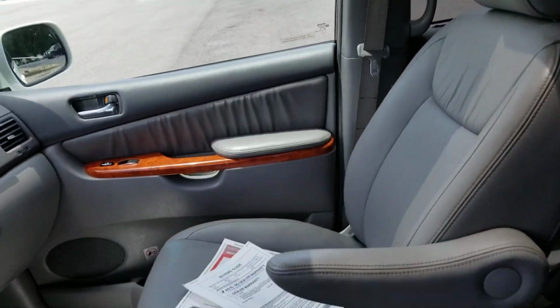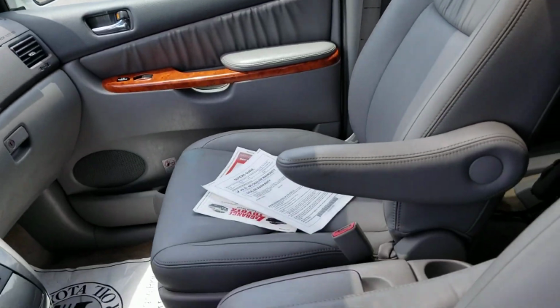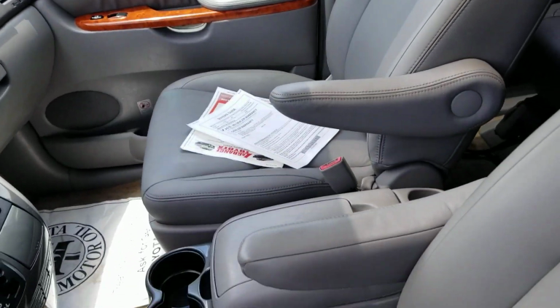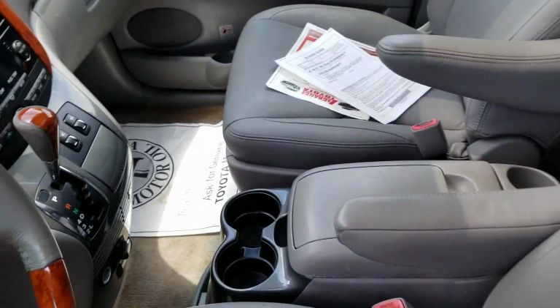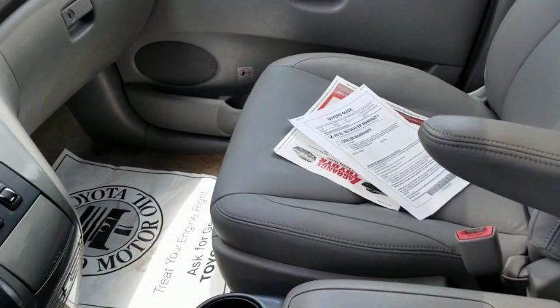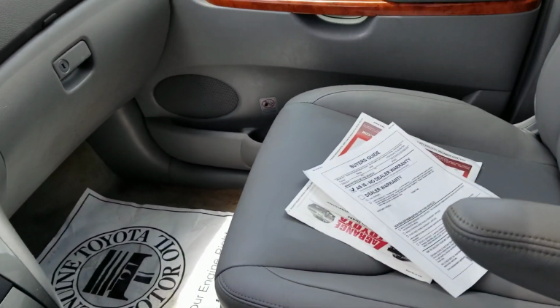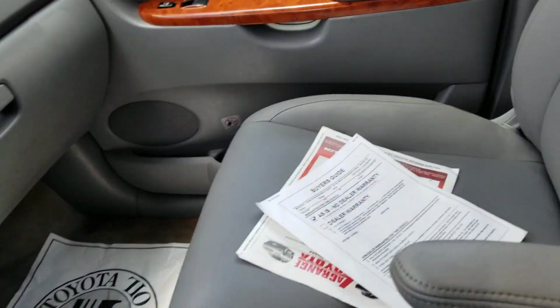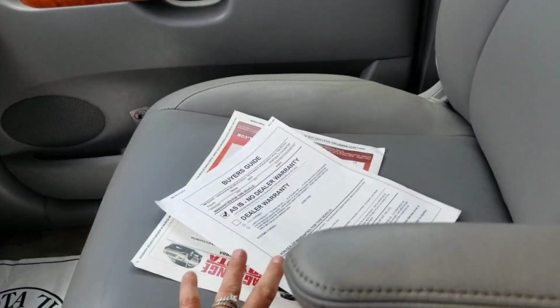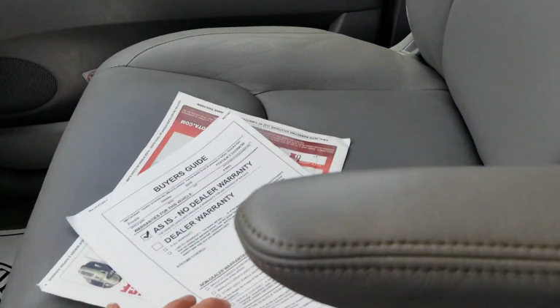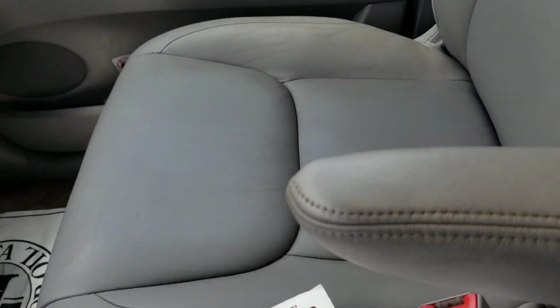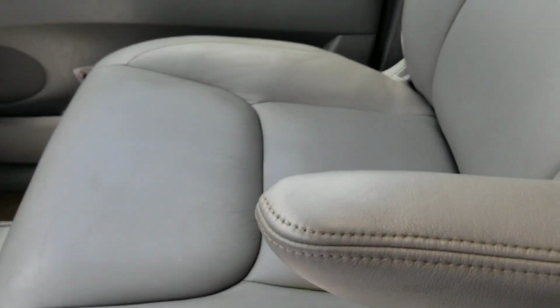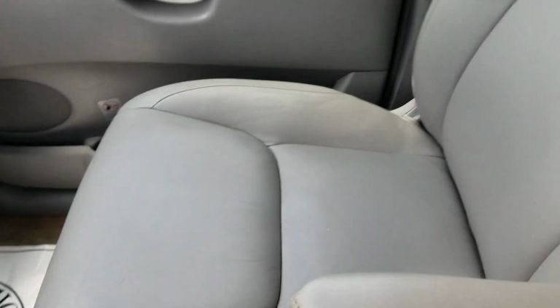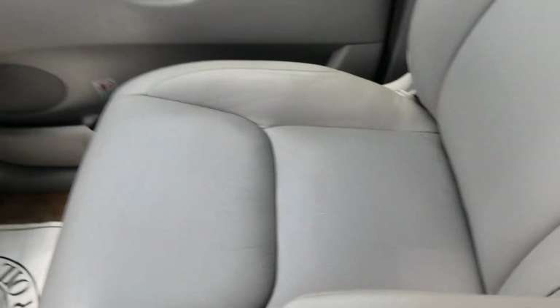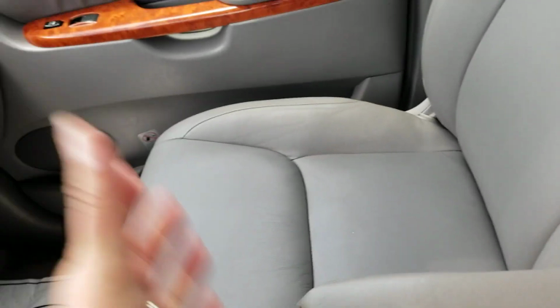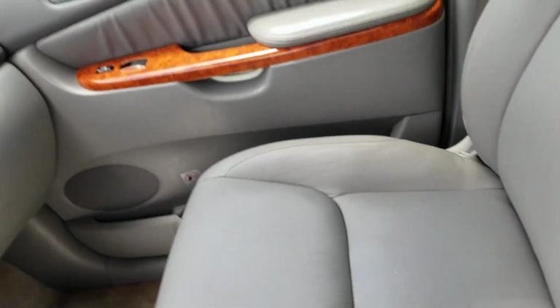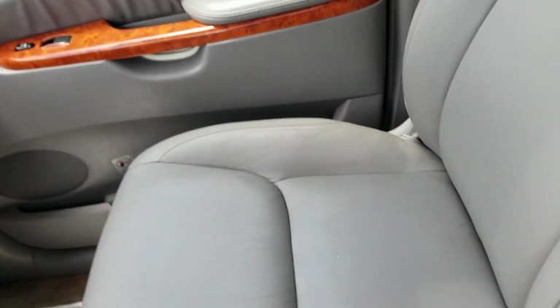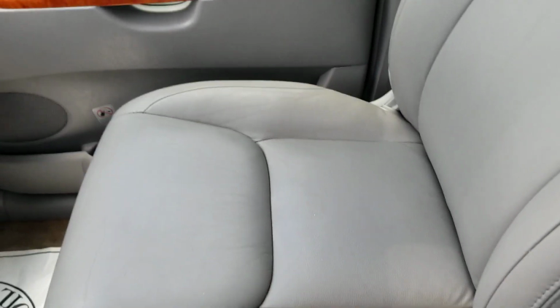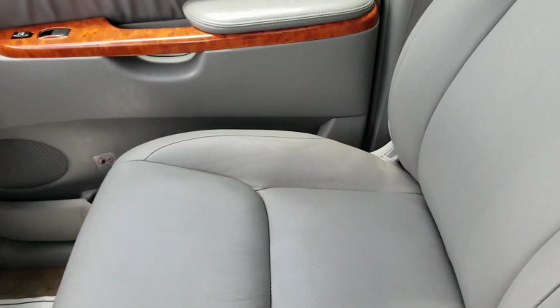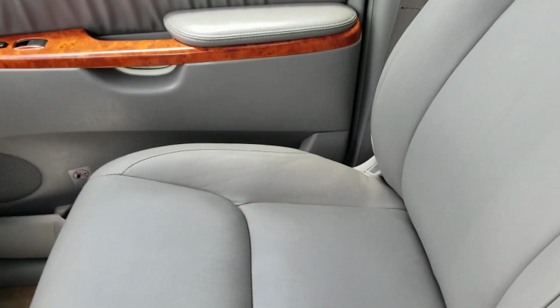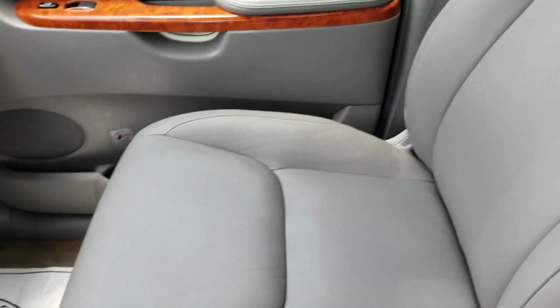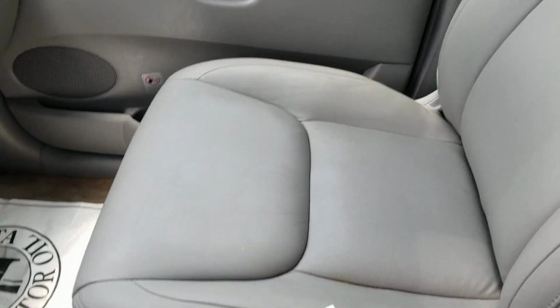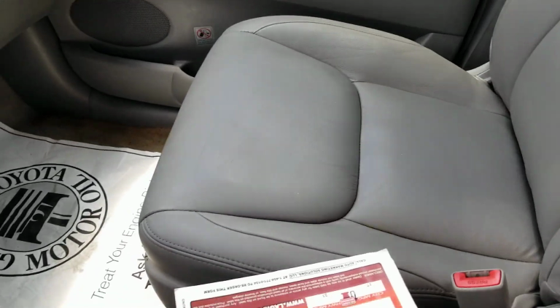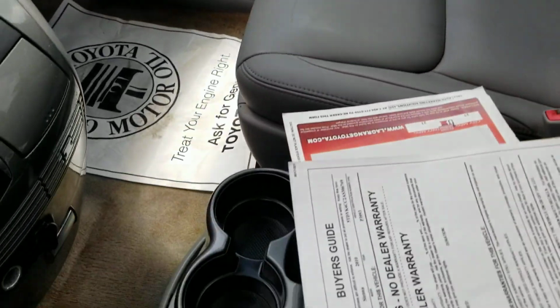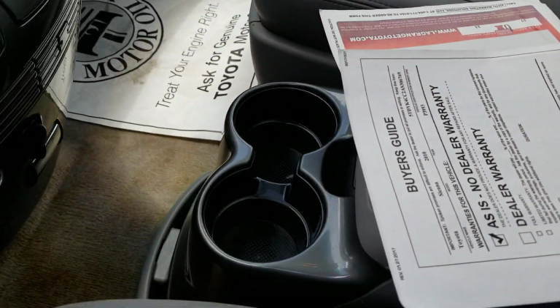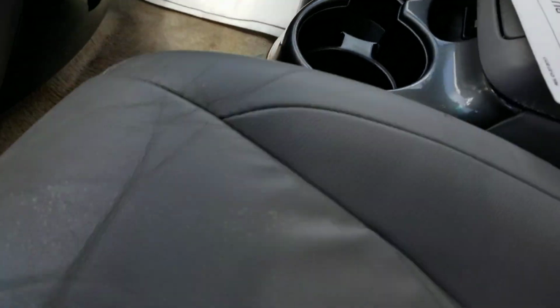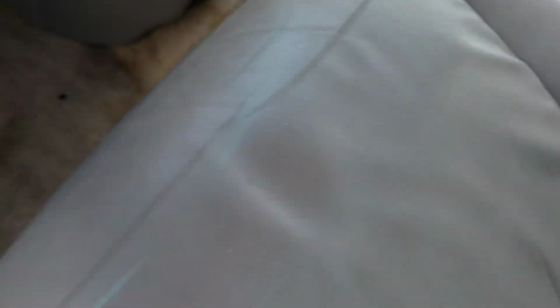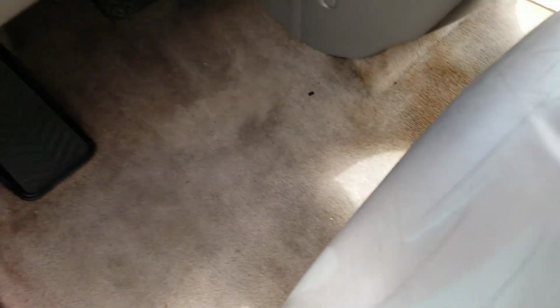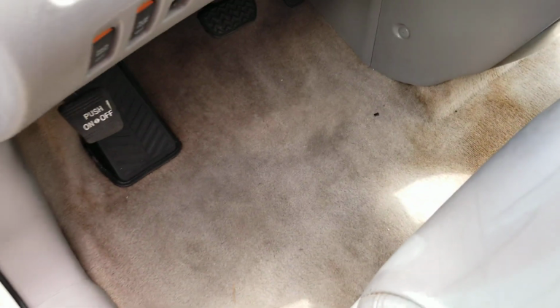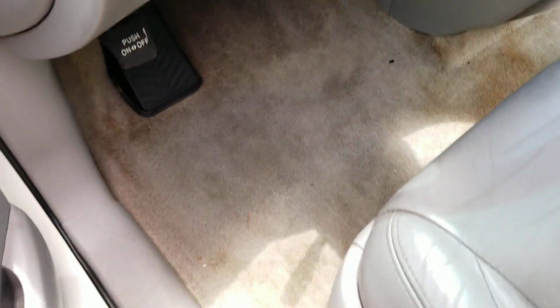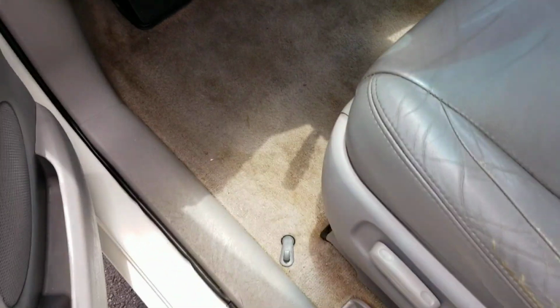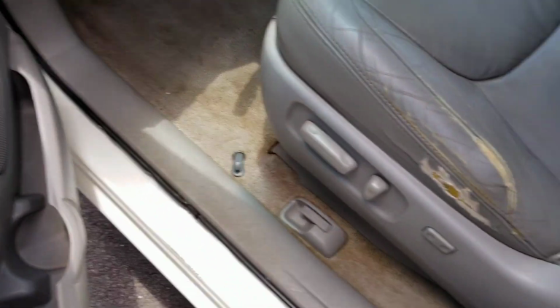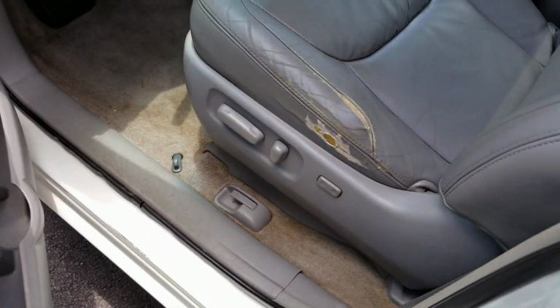Check out the interior. You got the heated seats. Check out the condition of that seat — doesn't look like they rode over there very much. It'll clean up a little better than it is.